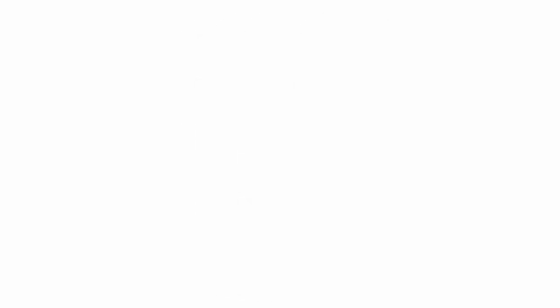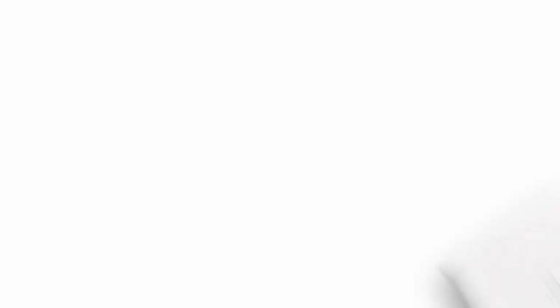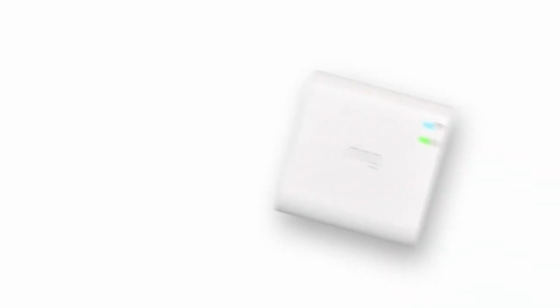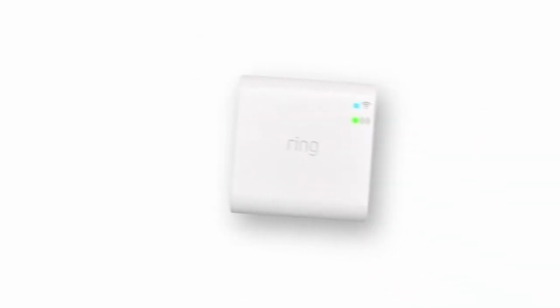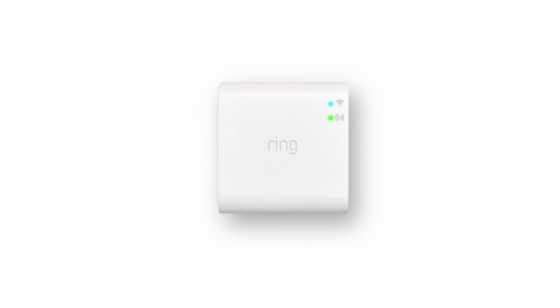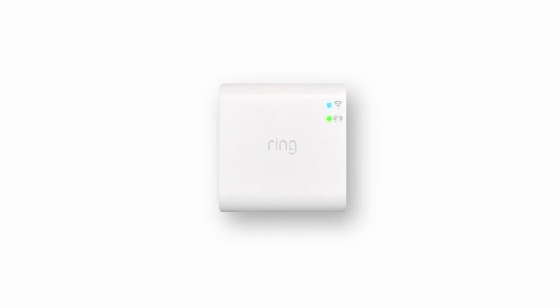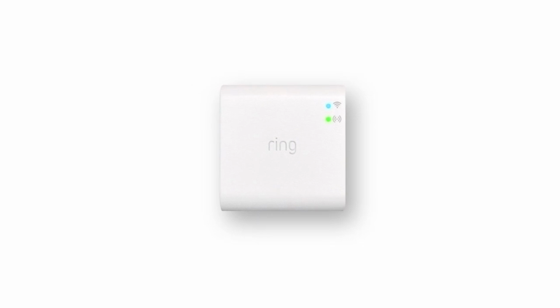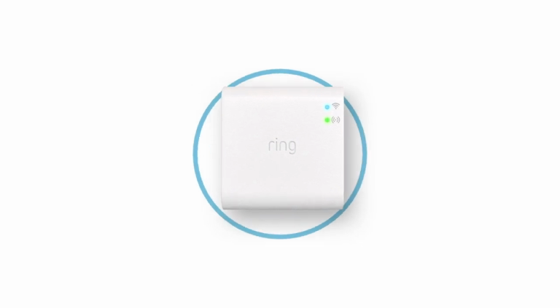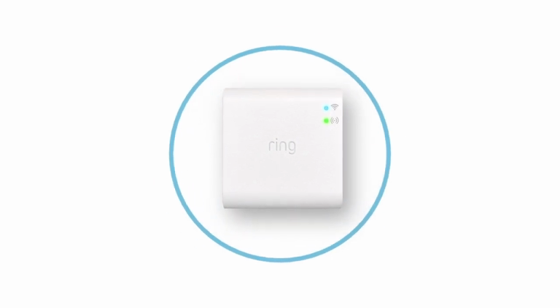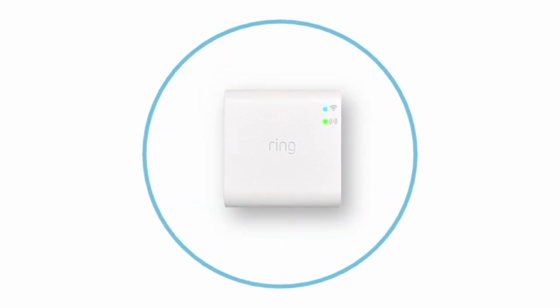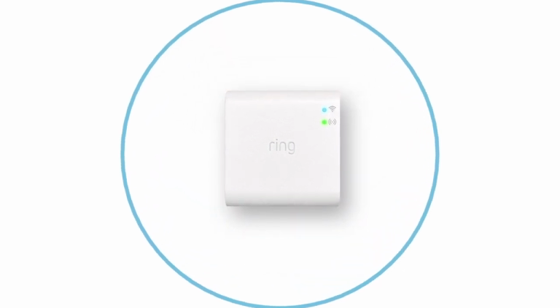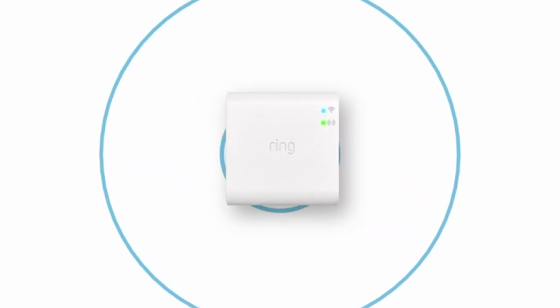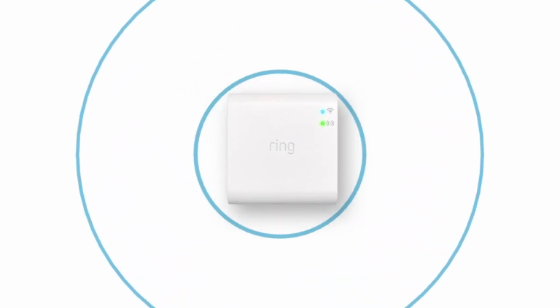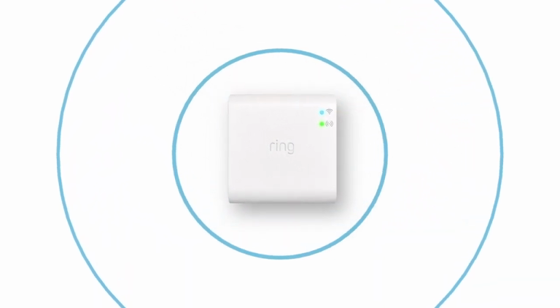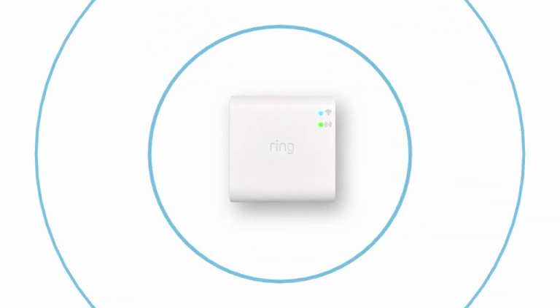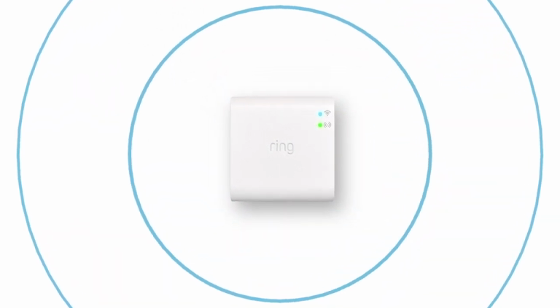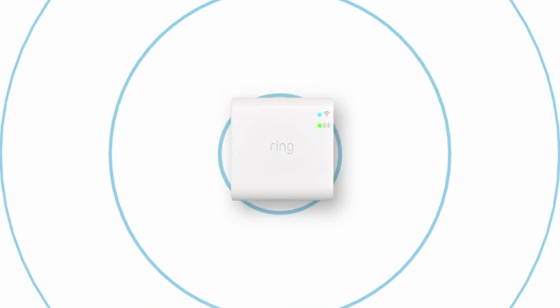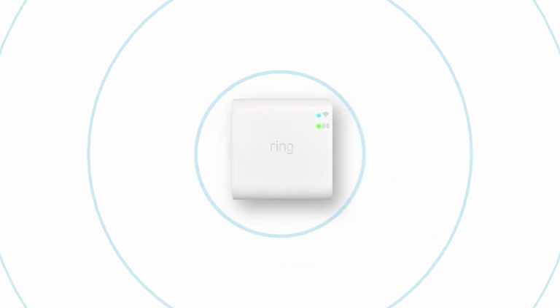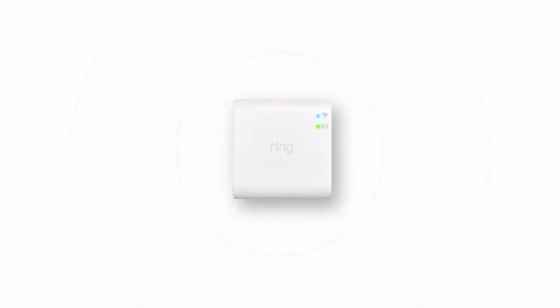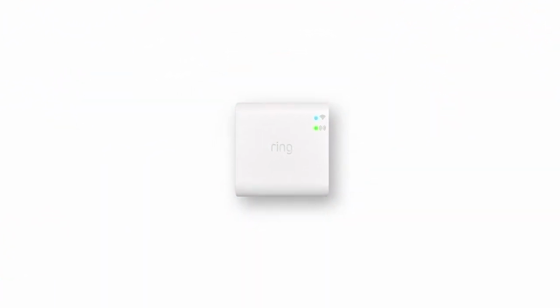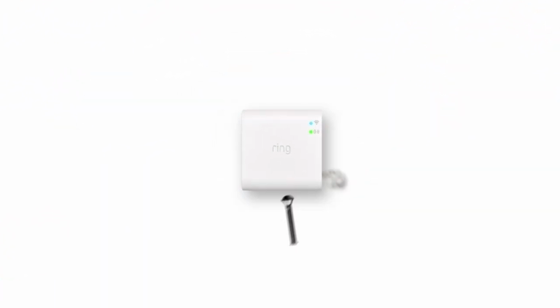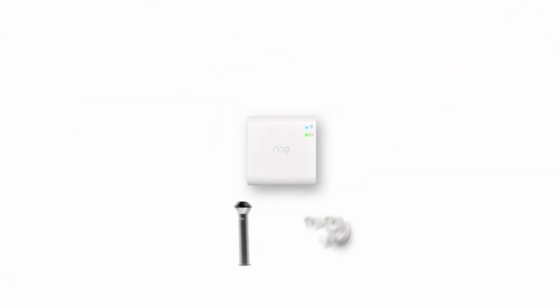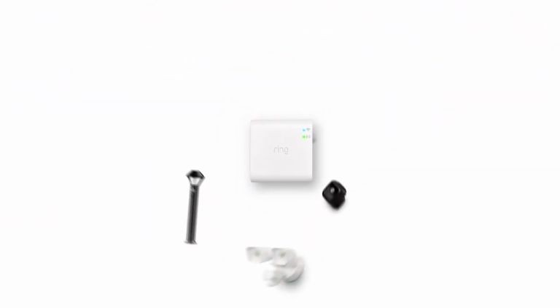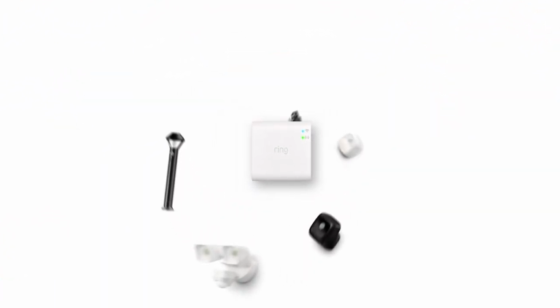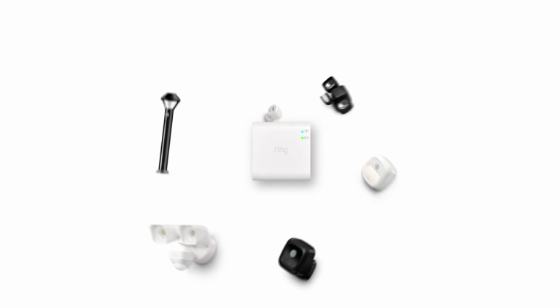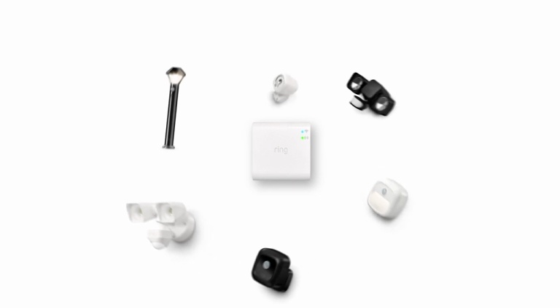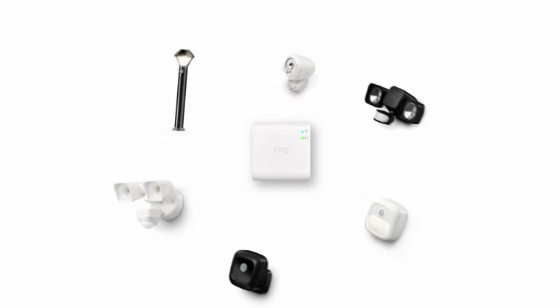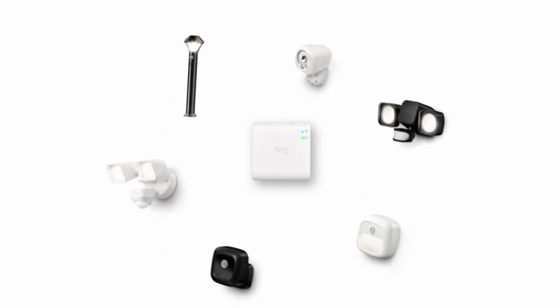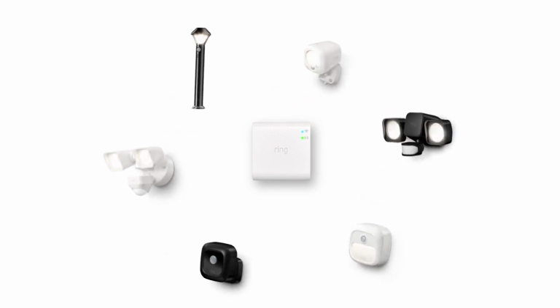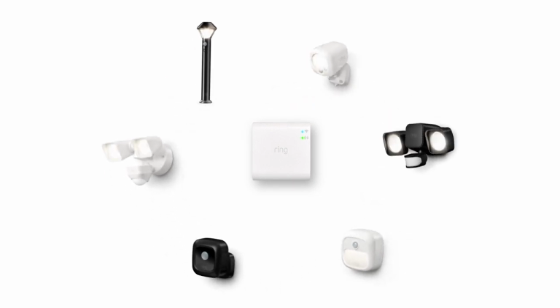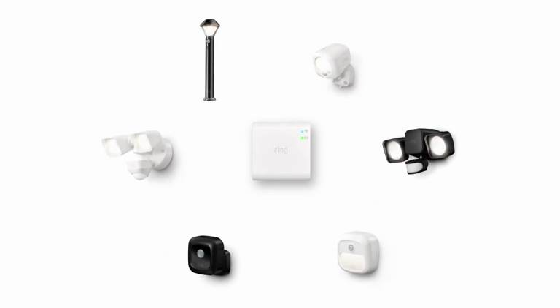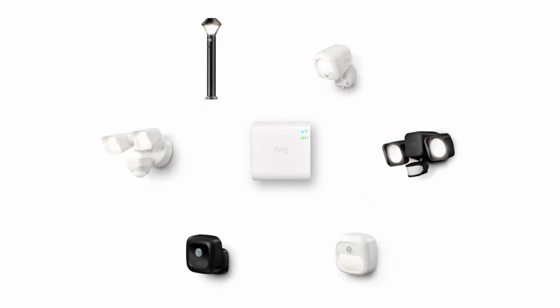Now that your bridge is ready, it's time to set up your Ring smart lights. For instructions, see the companion video for your model of Ring smart light.